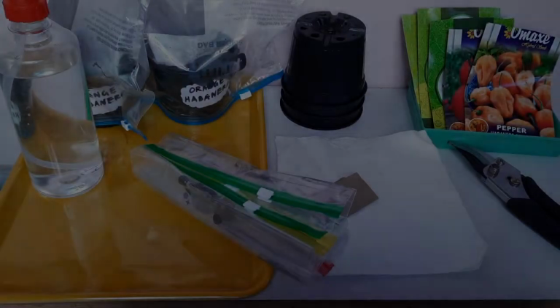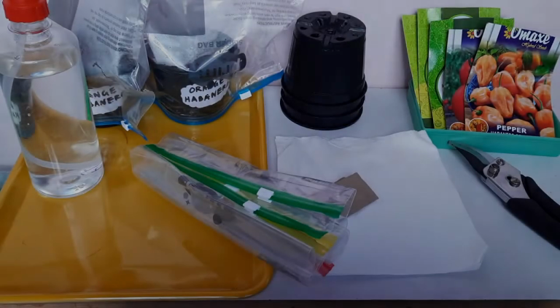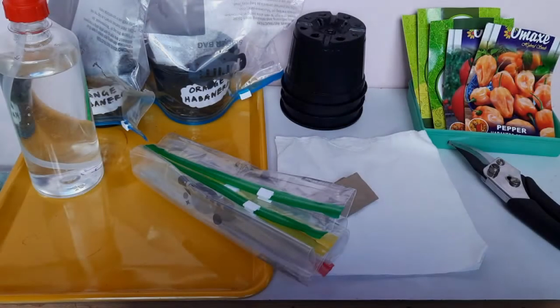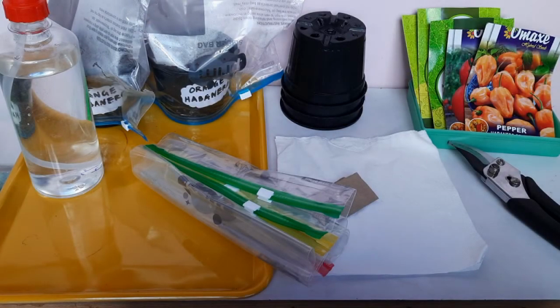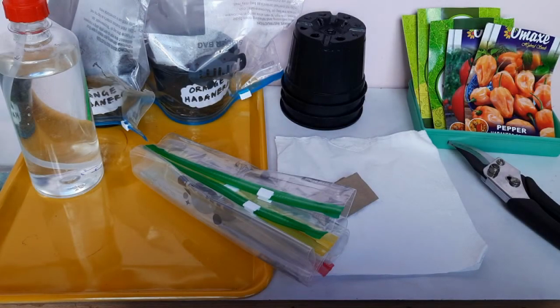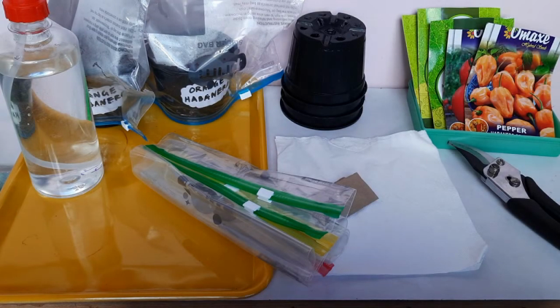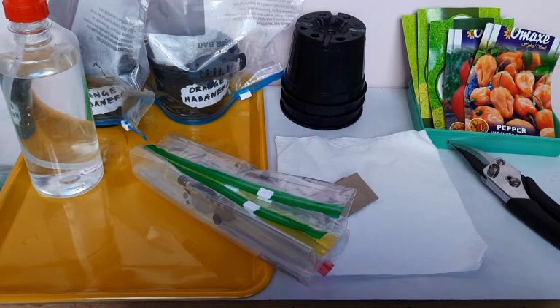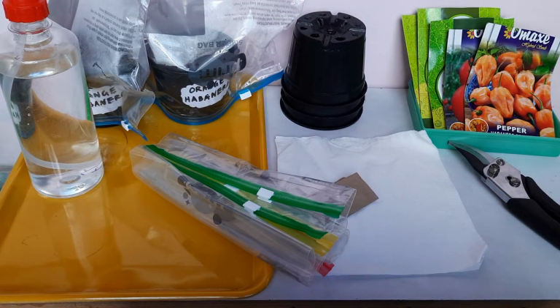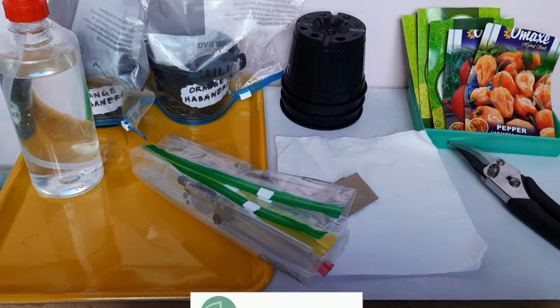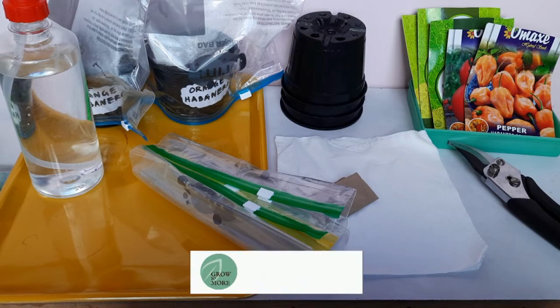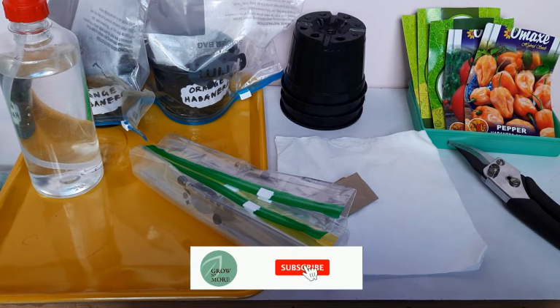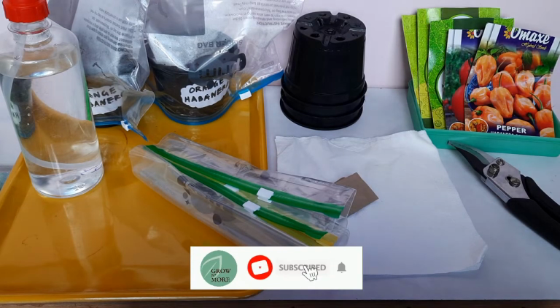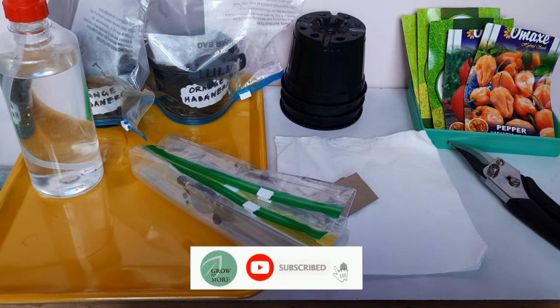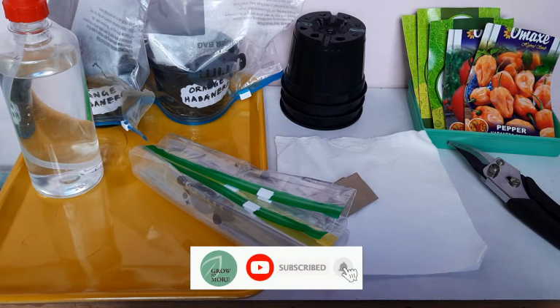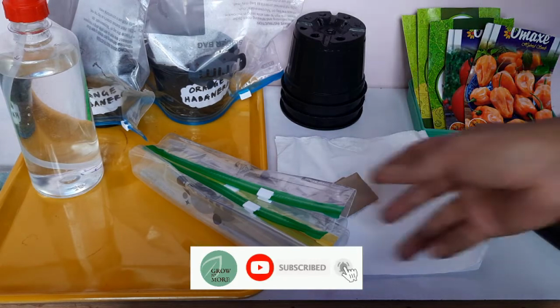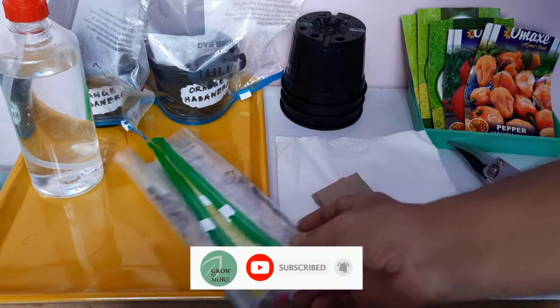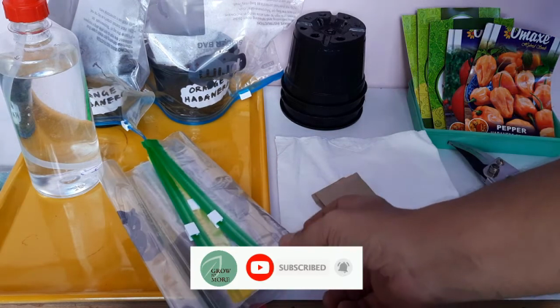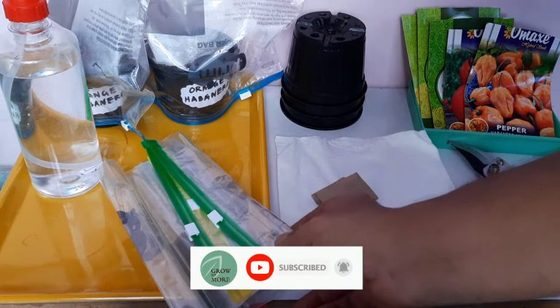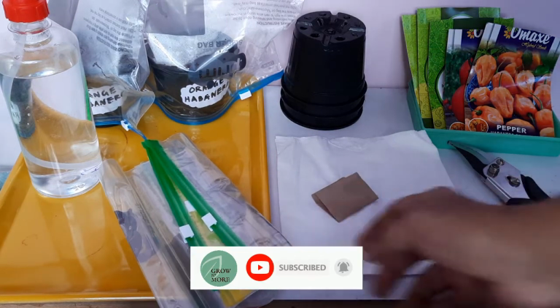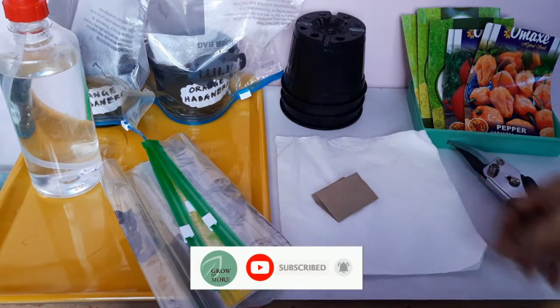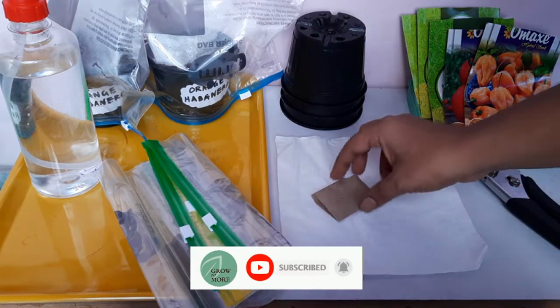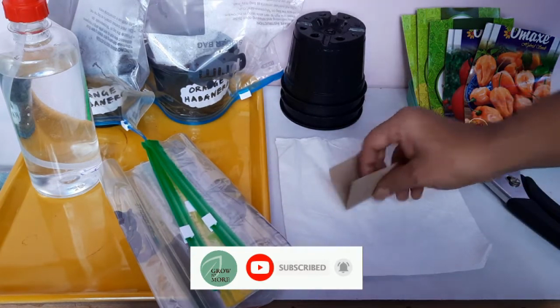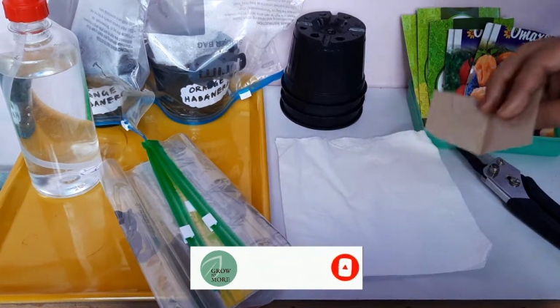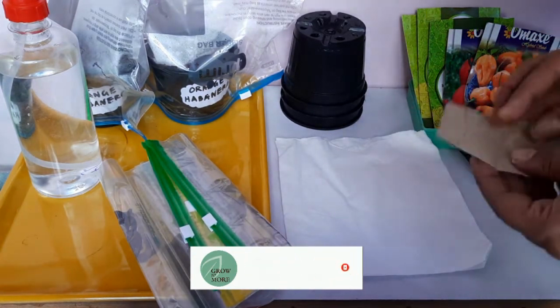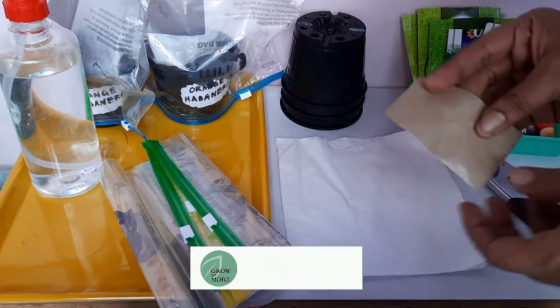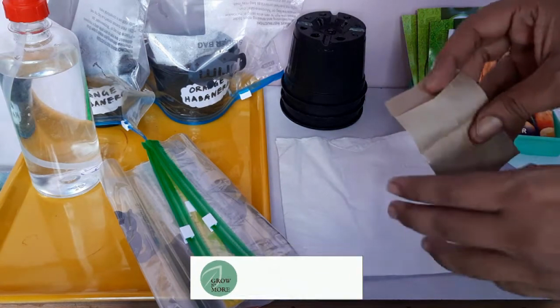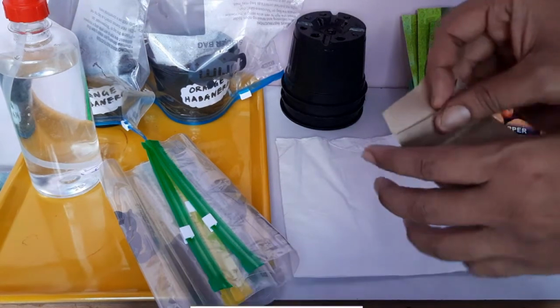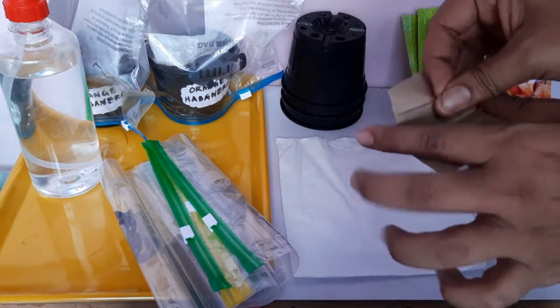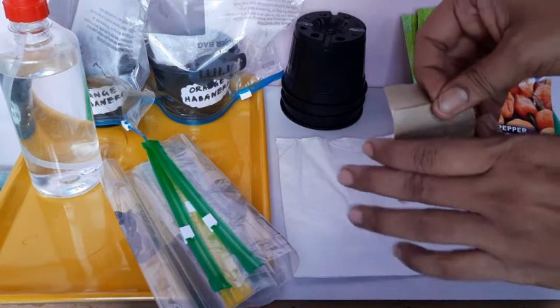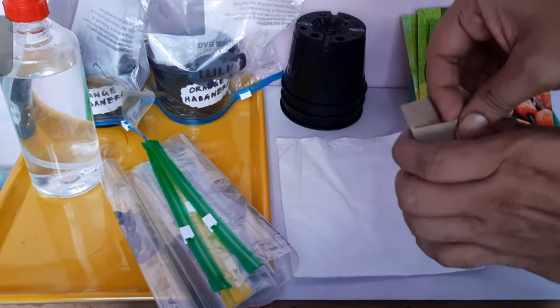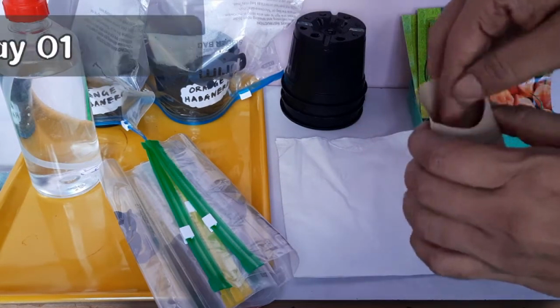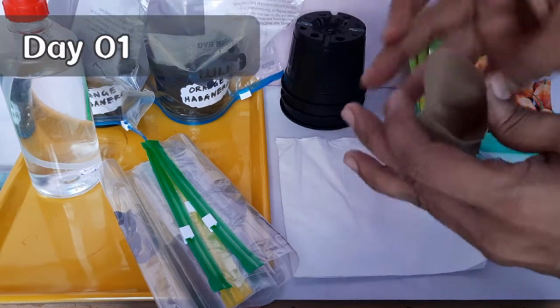Welcome back to the channel Grow and More. This episode is all about germinating seeds. Today we will start an experiment to compare three different methods of seed germination. Consider this as our day one of this experiment.